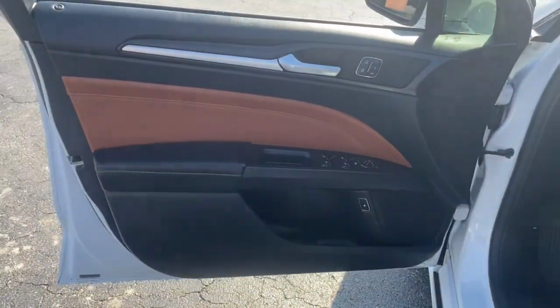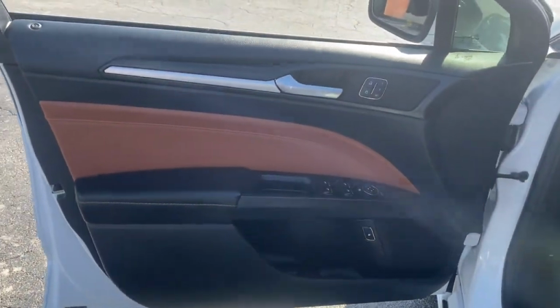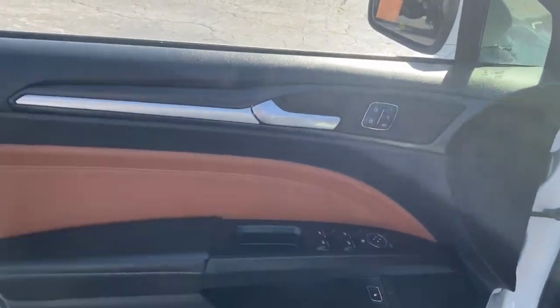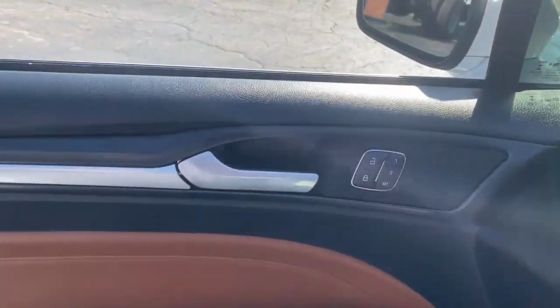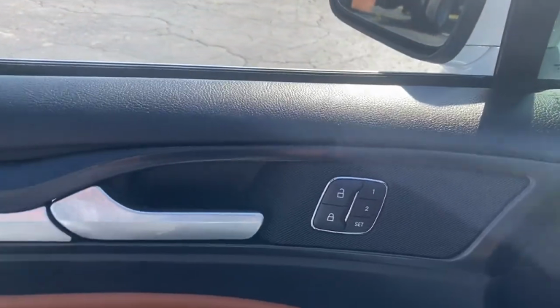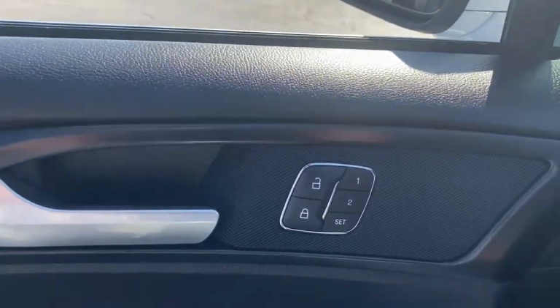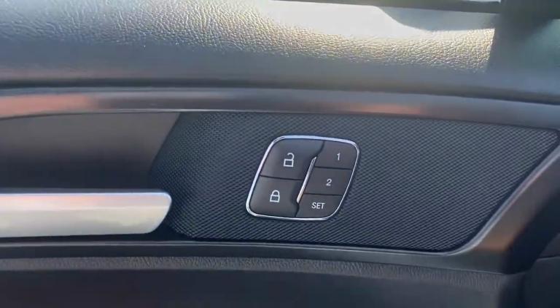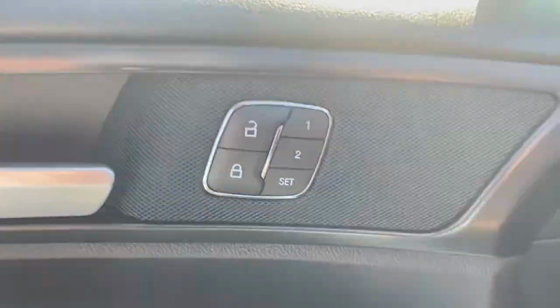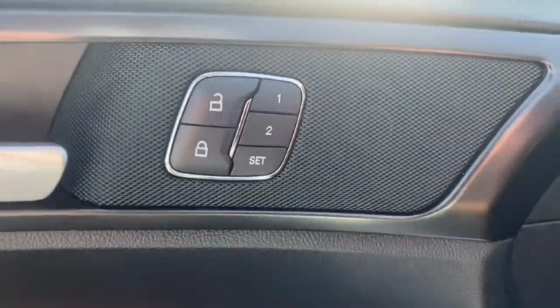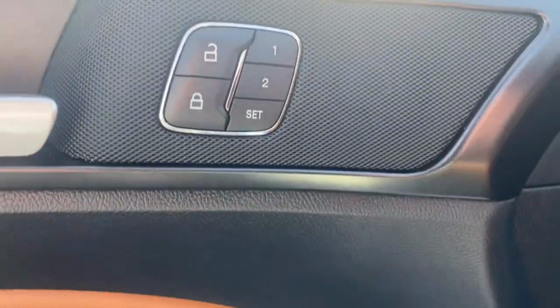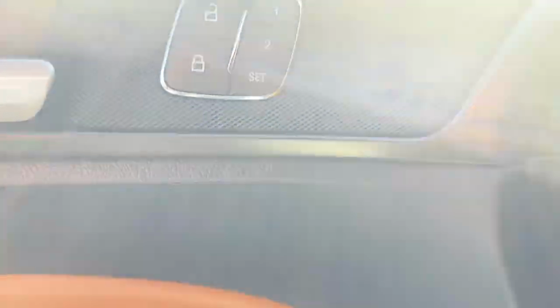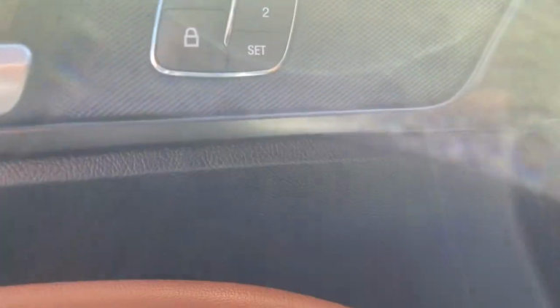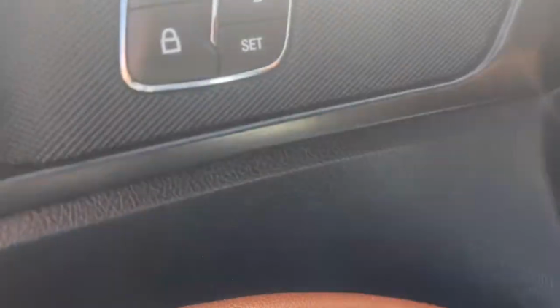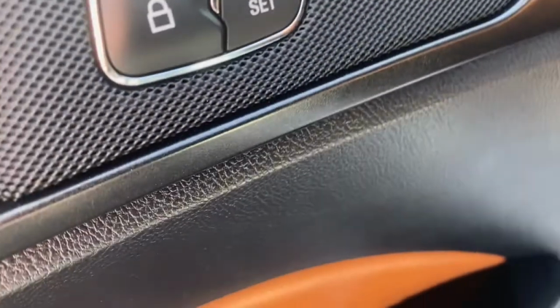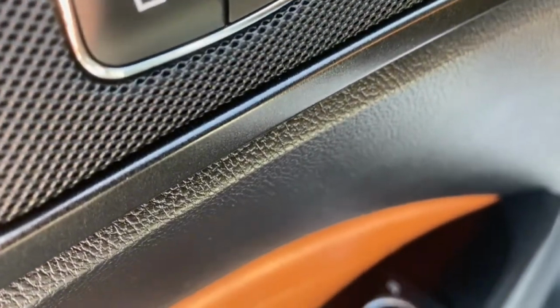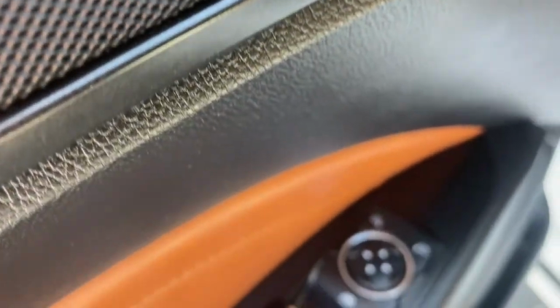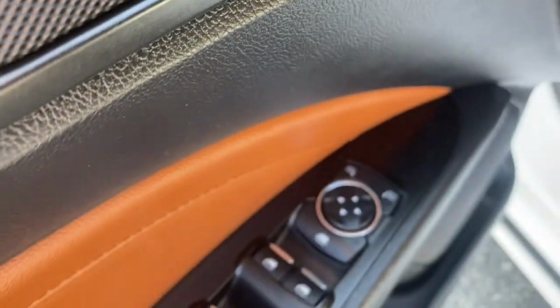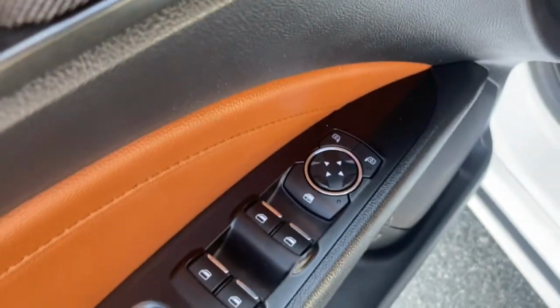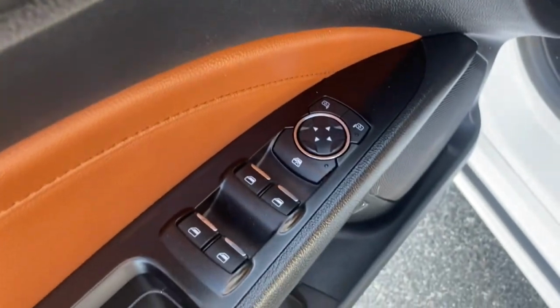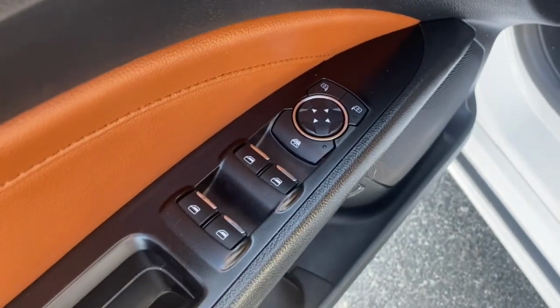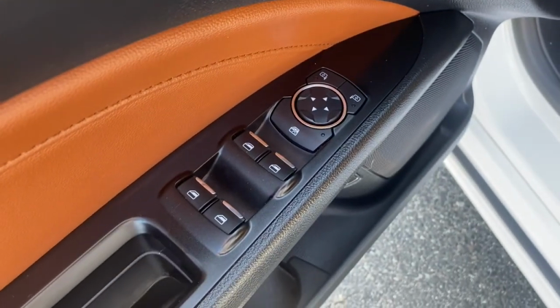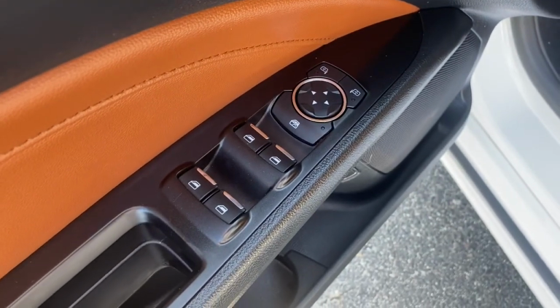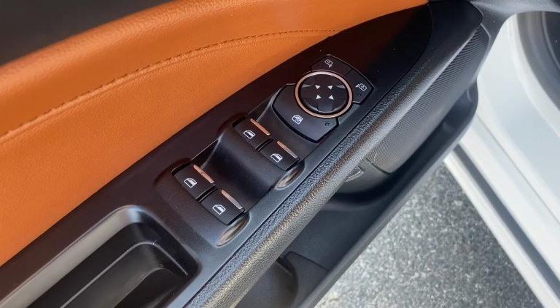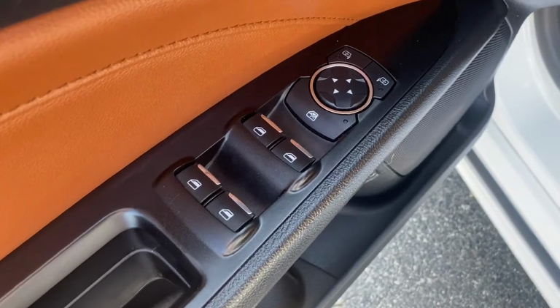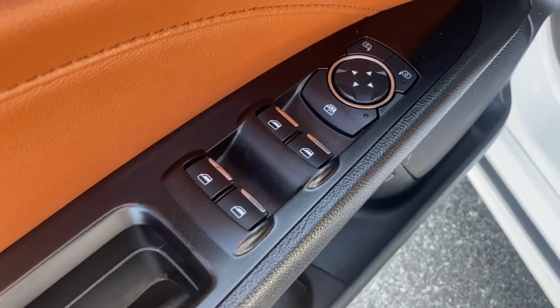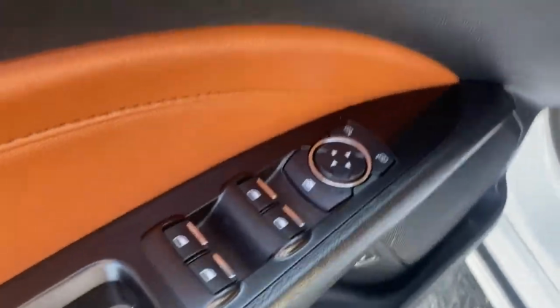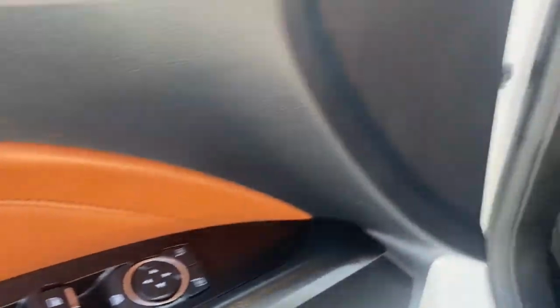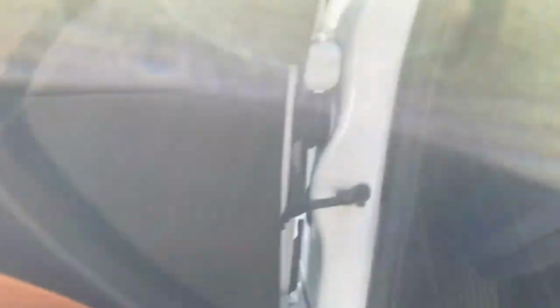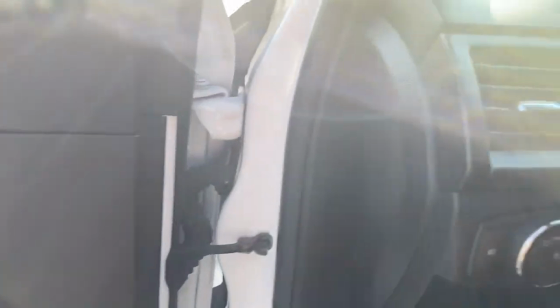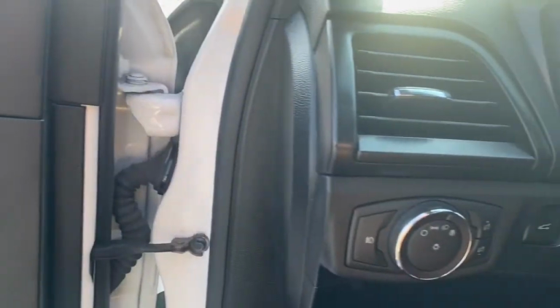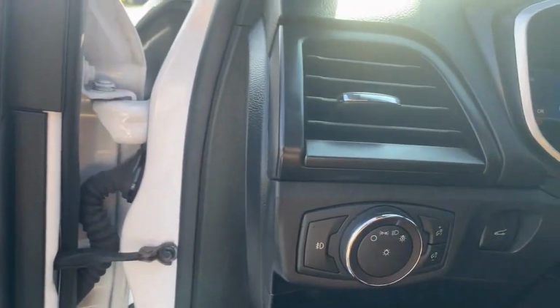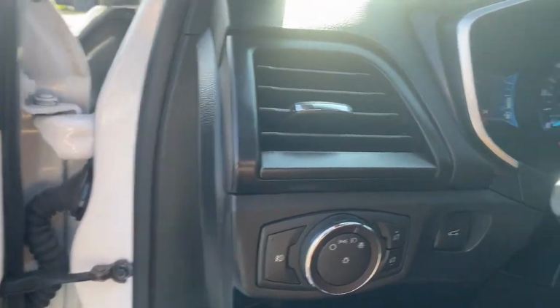The following are some of this vehicle's highlighted options: keyless entry, navigation system, sun/moonroof, backup camera, and fog lamps.